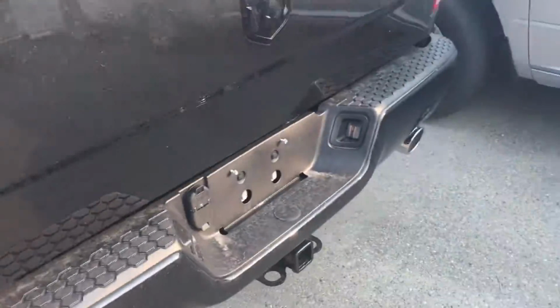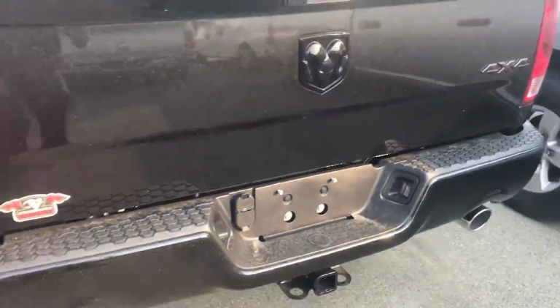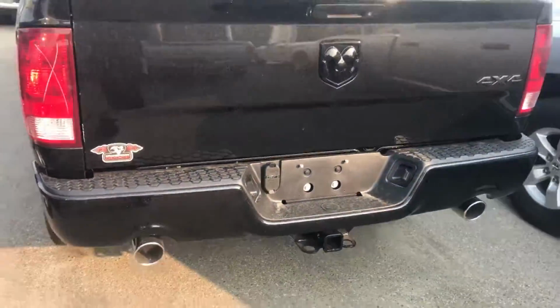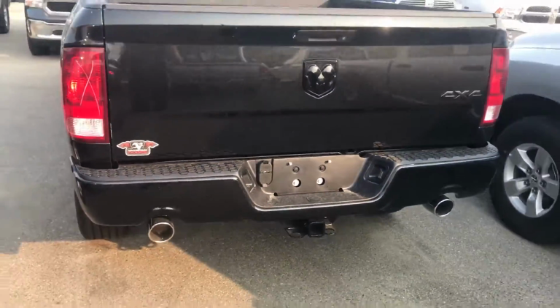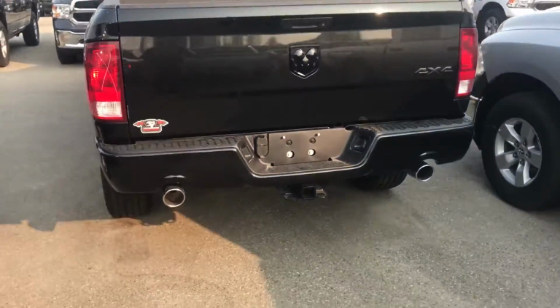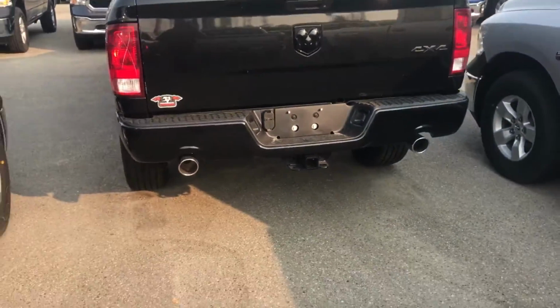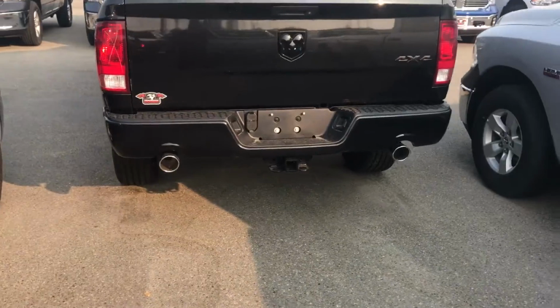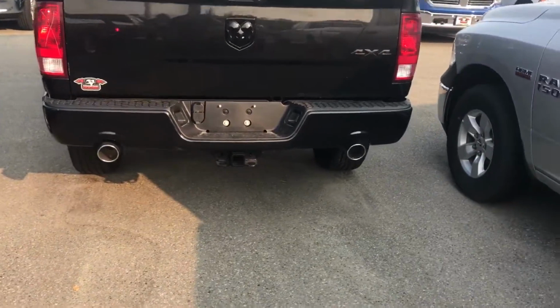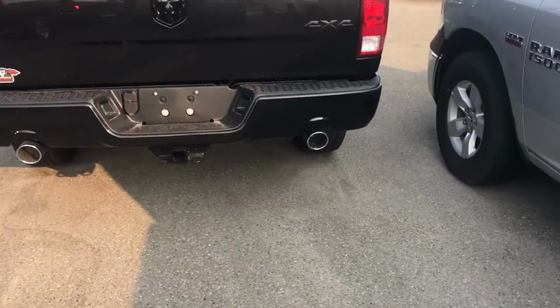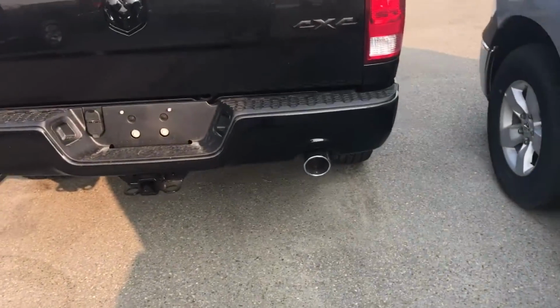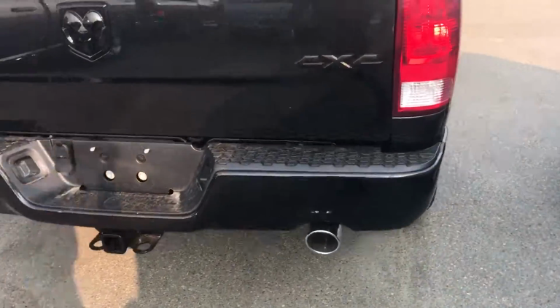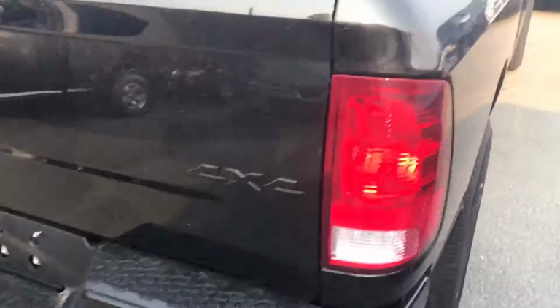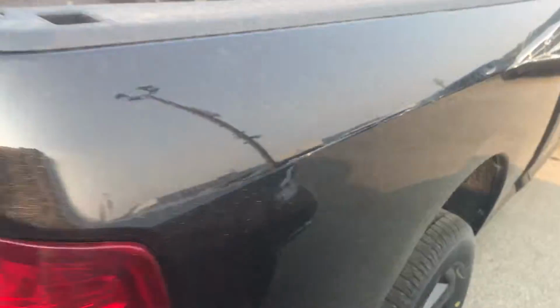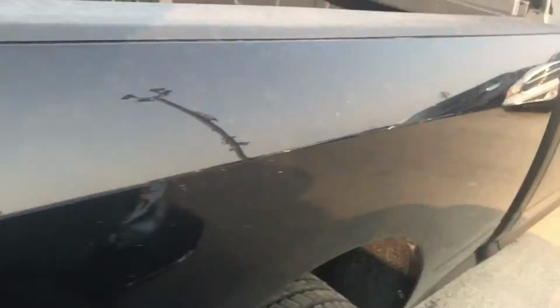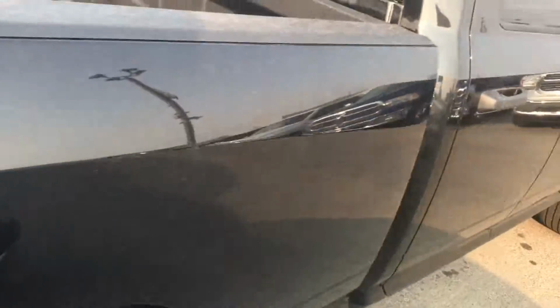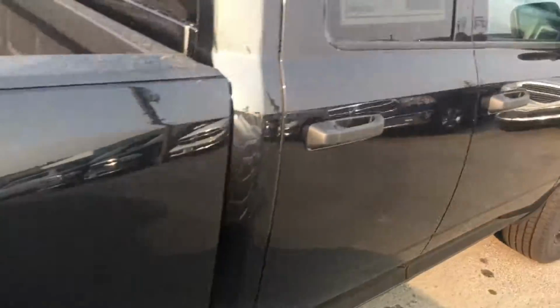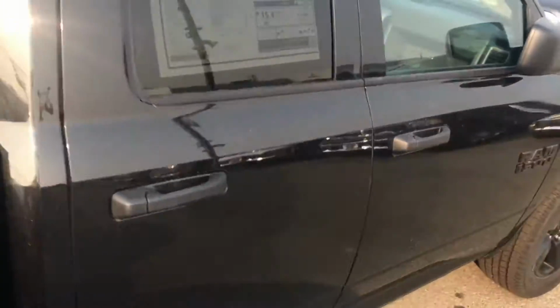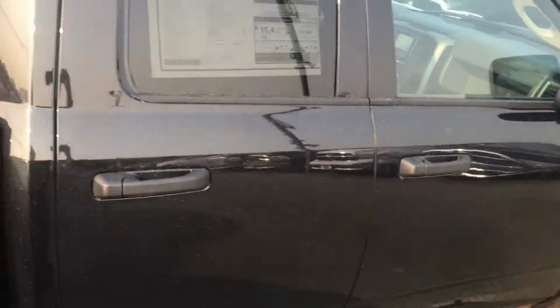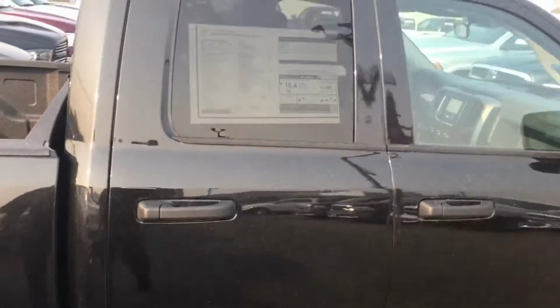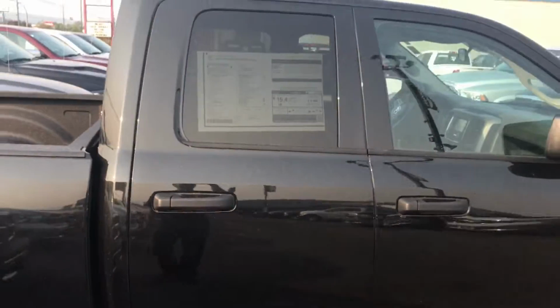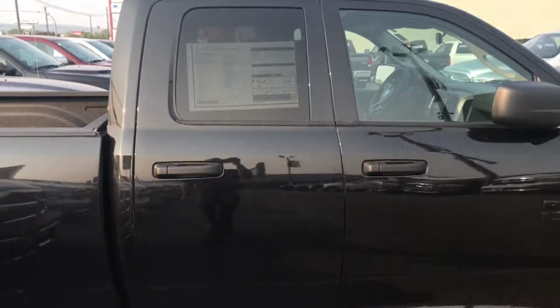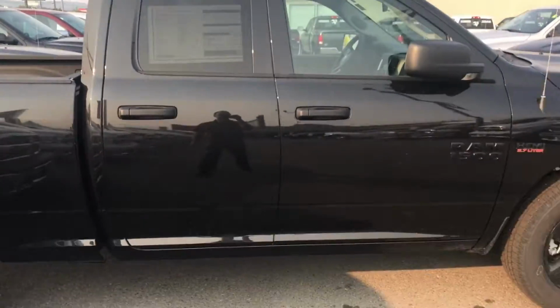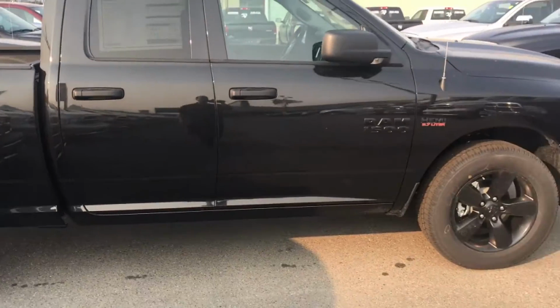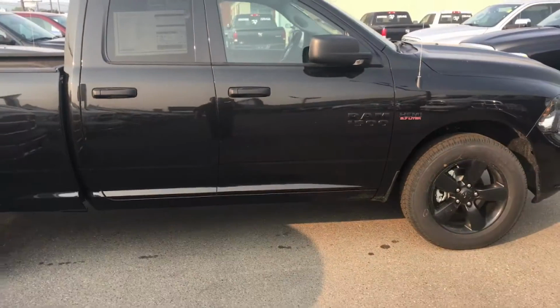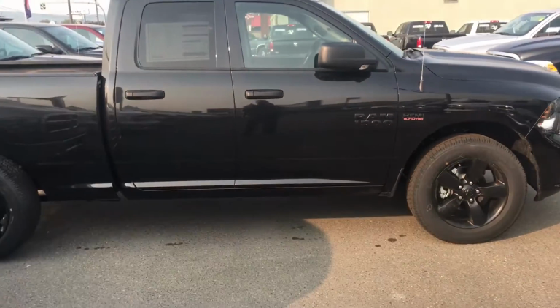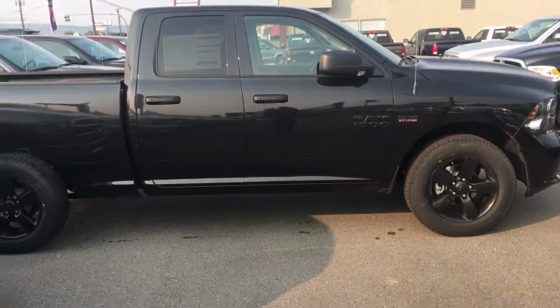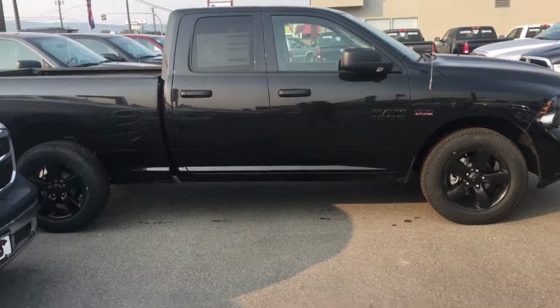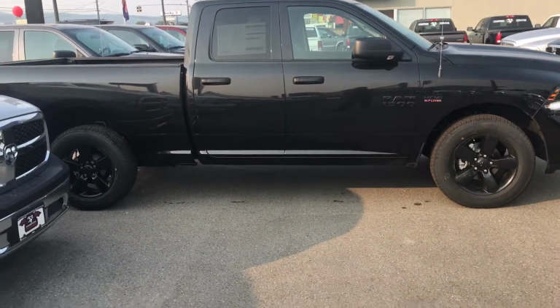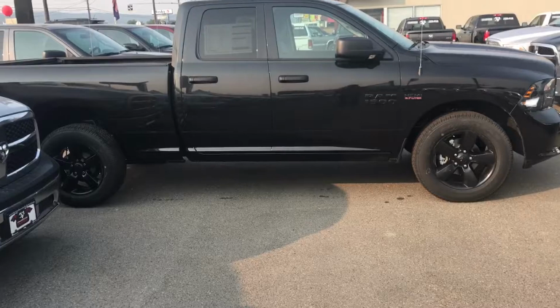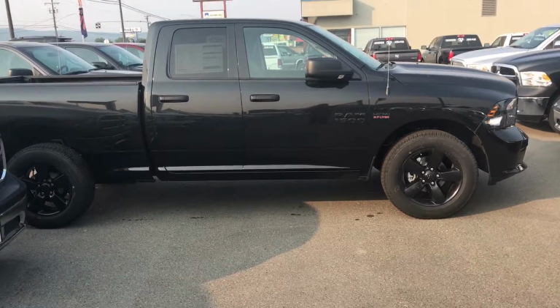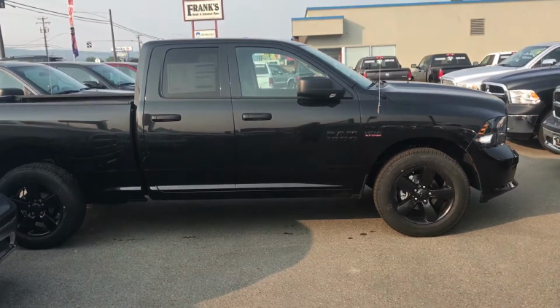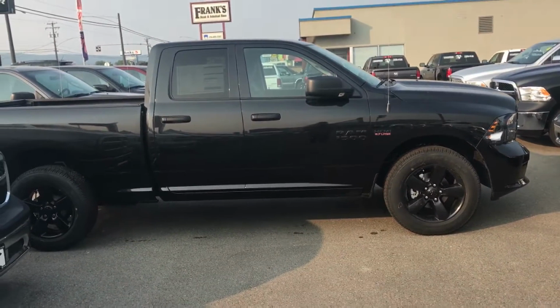The black wheels with the blackout package, the dual sport exhaust. Anyway, if you have any questions, 250-426-6614.